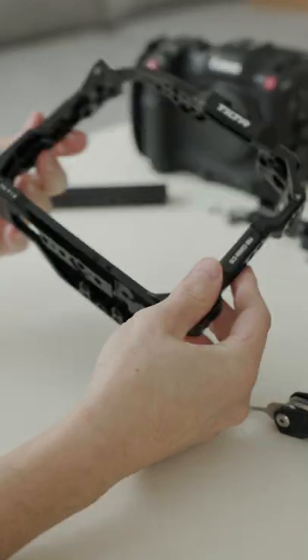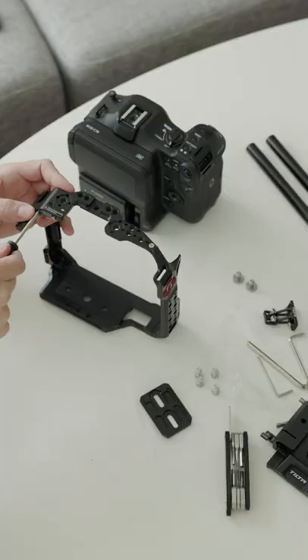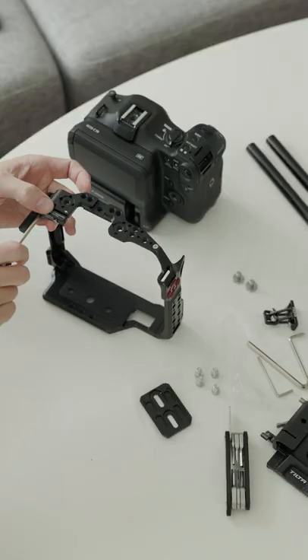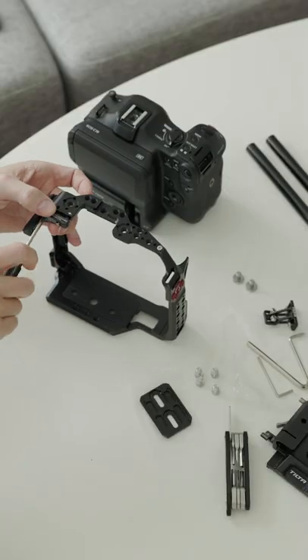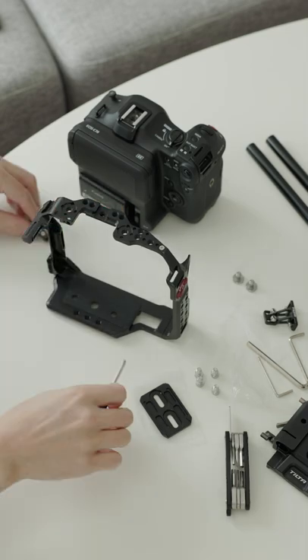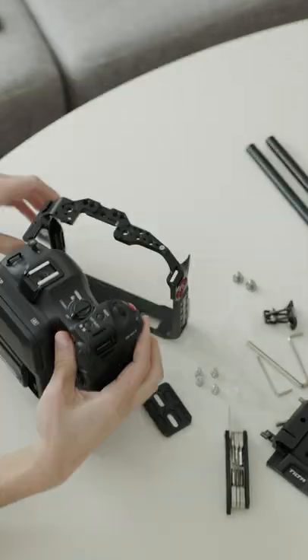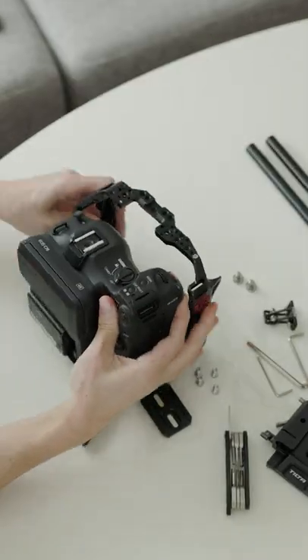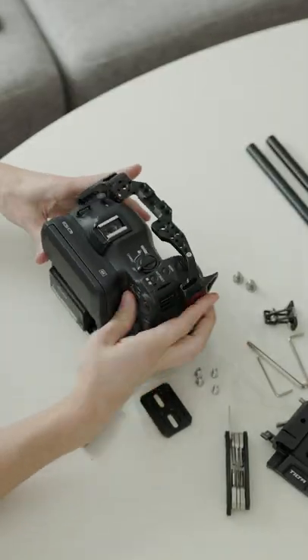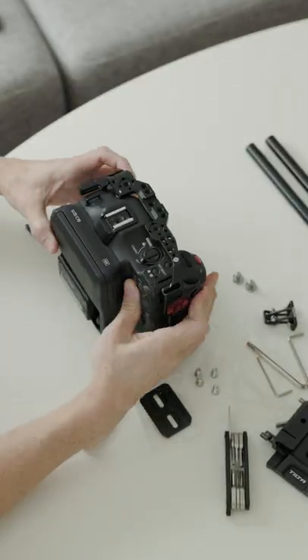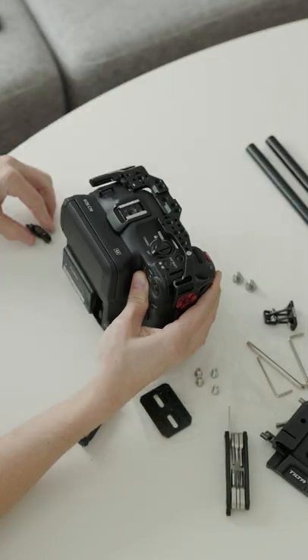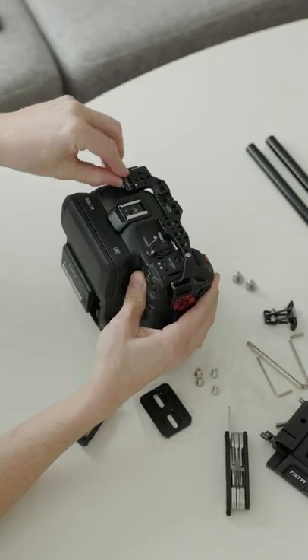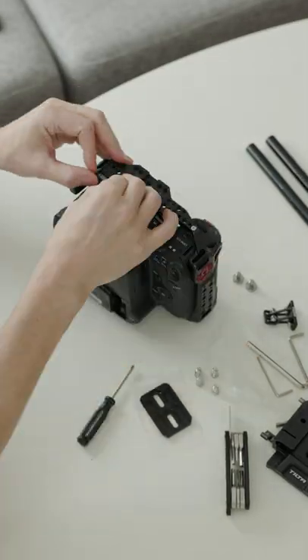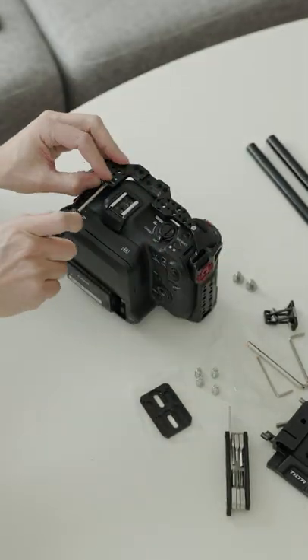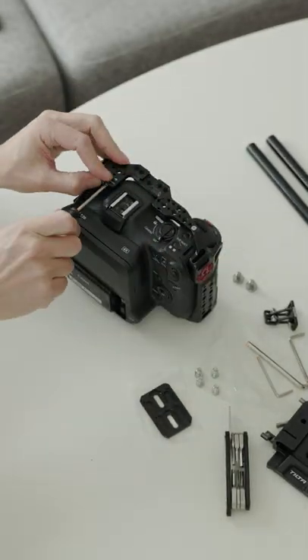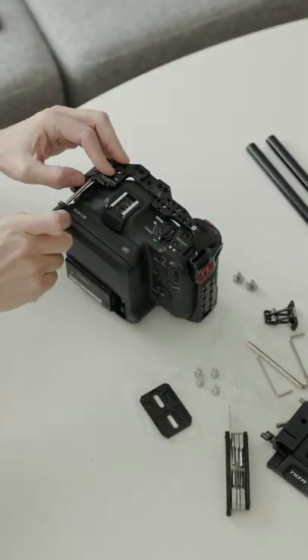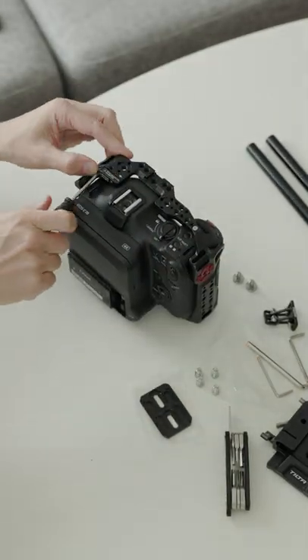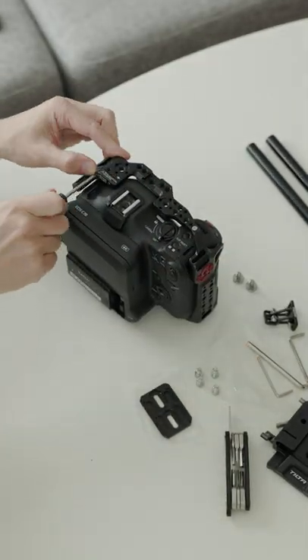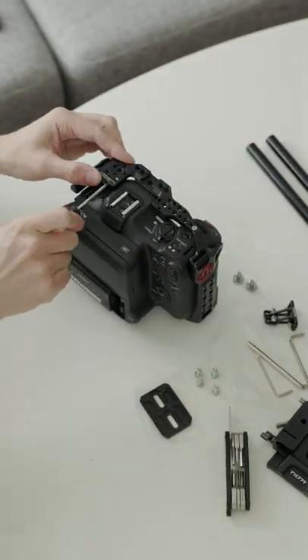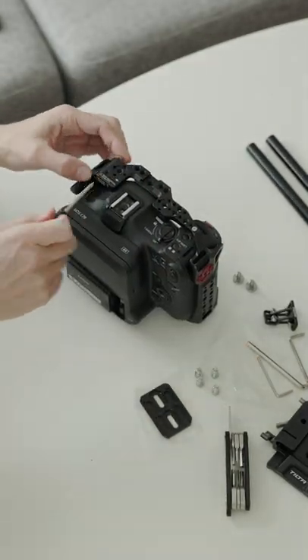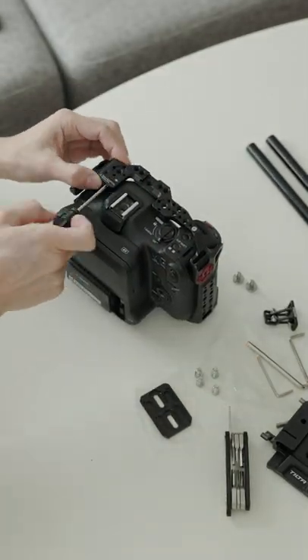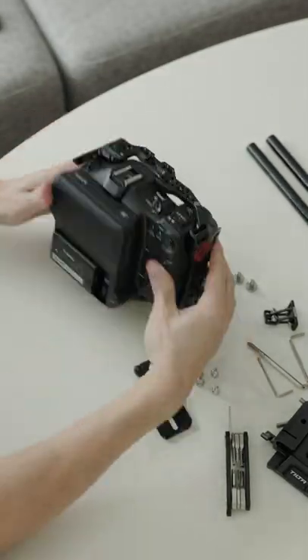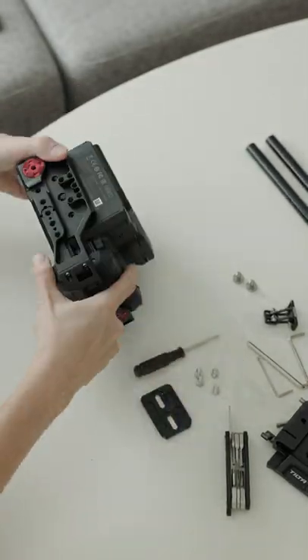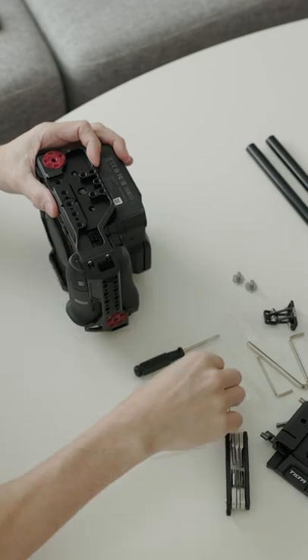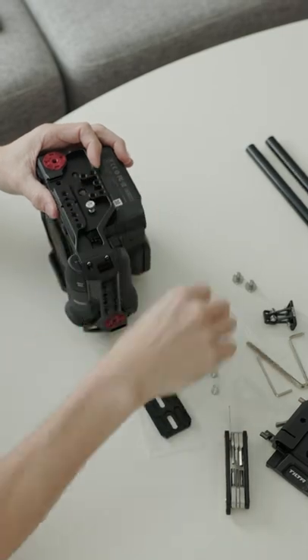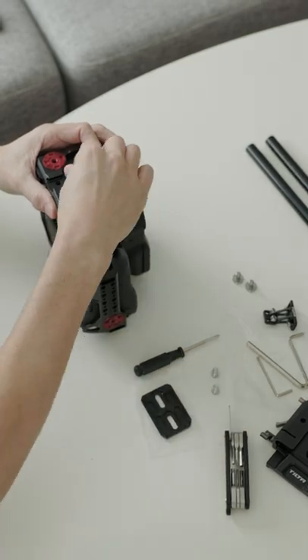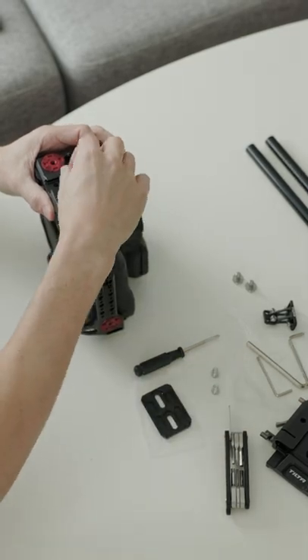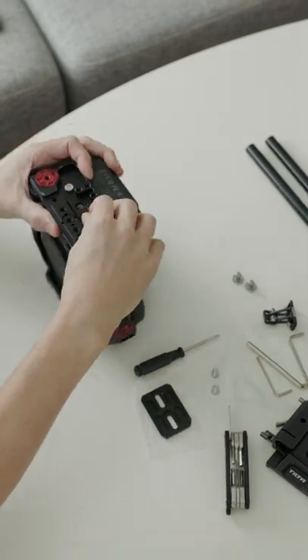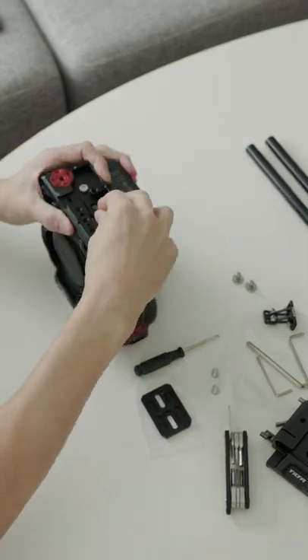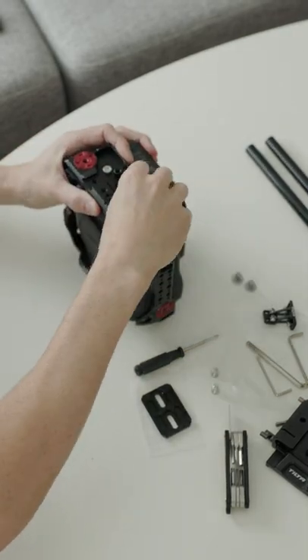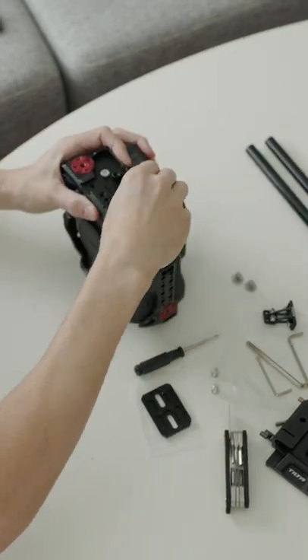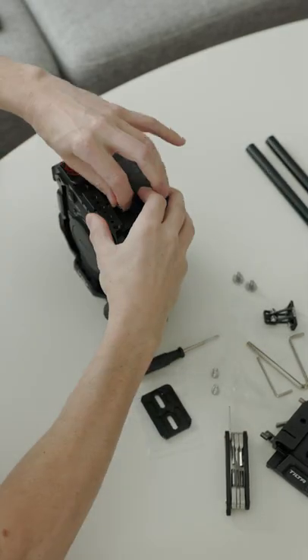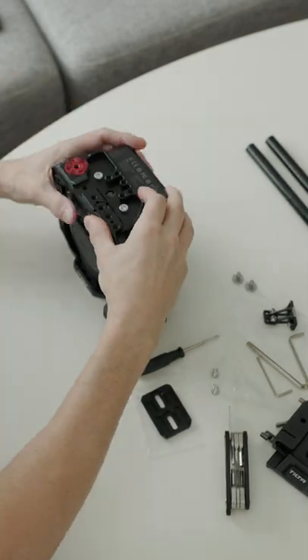The first step is to remove this tiny little part of the cage on the upper left corner. This is to make the camera fit inside, and then you reattach it the same way.